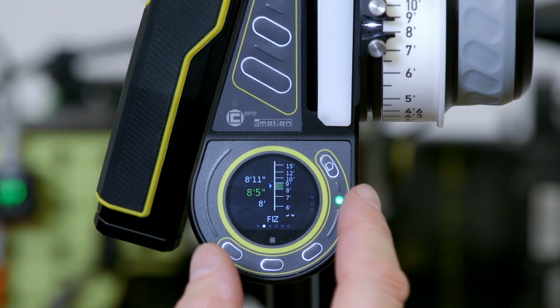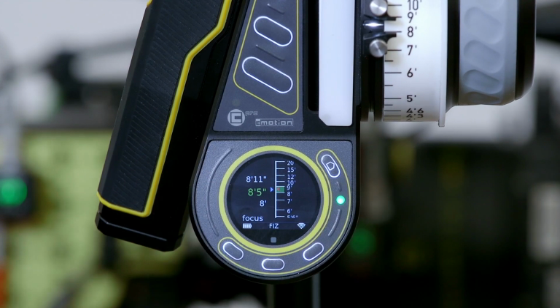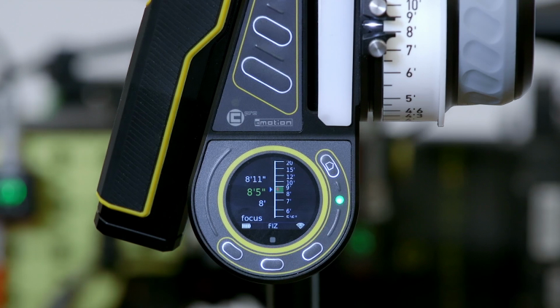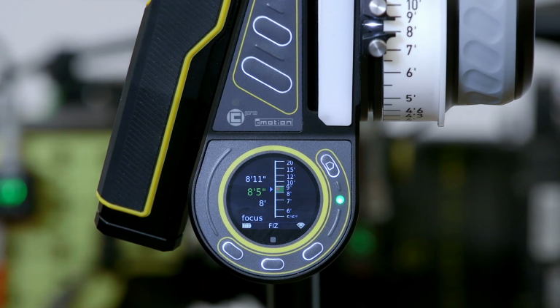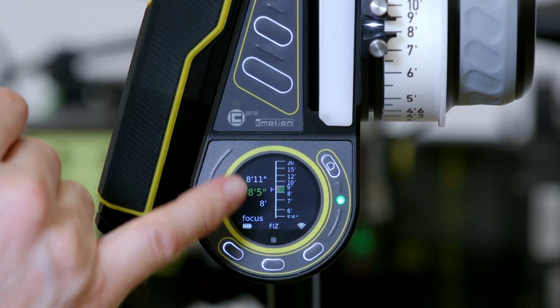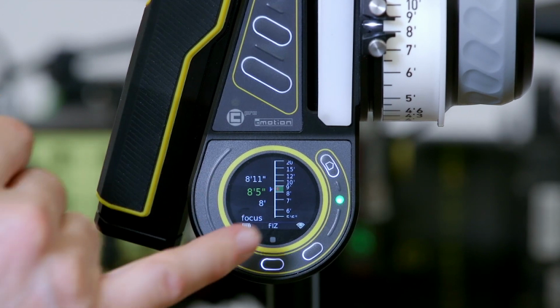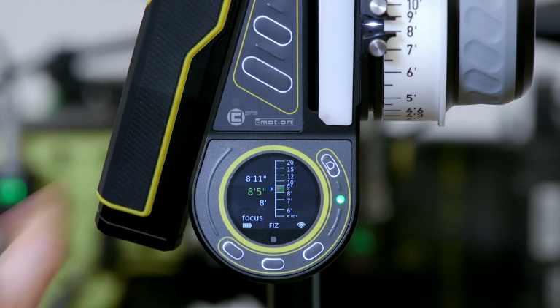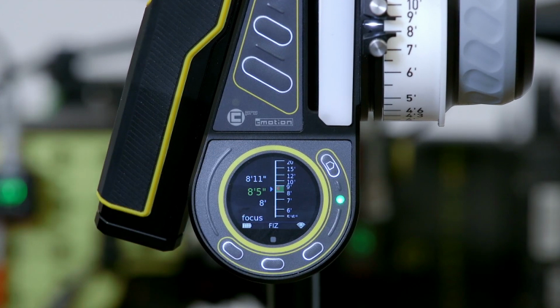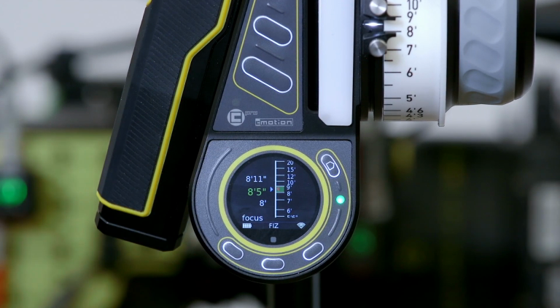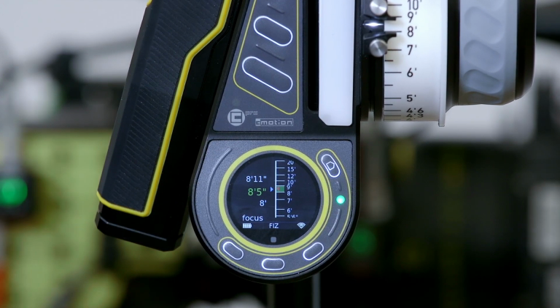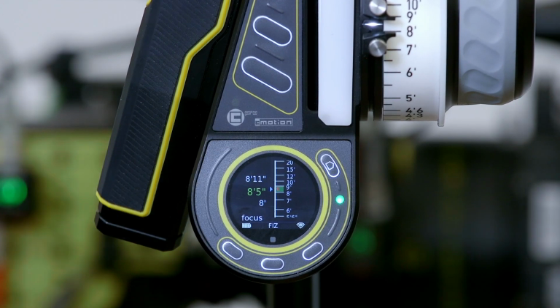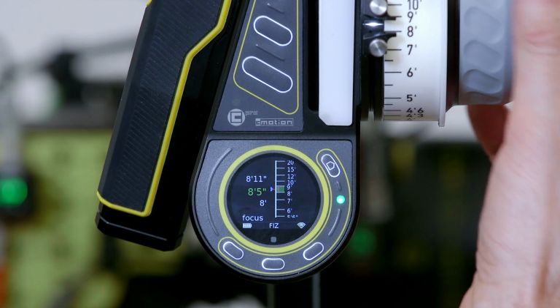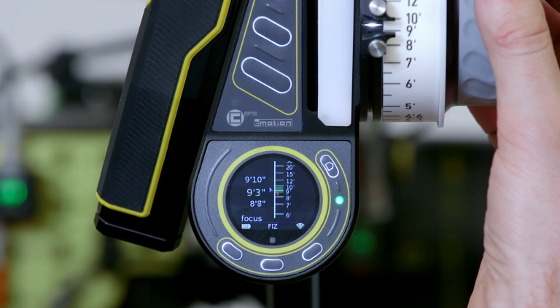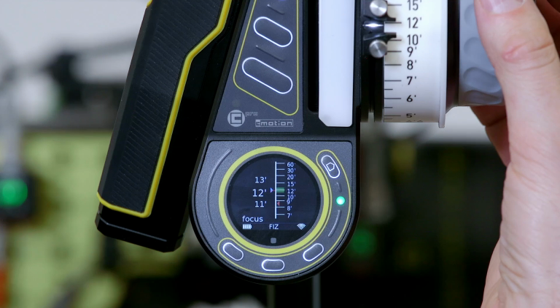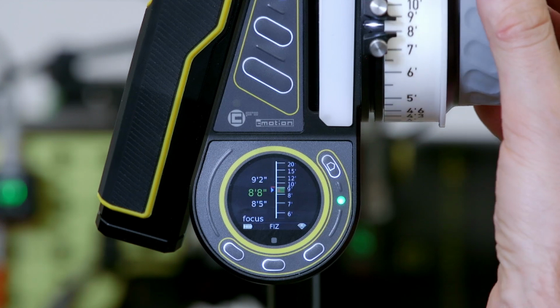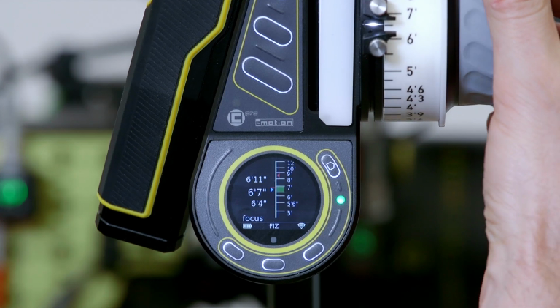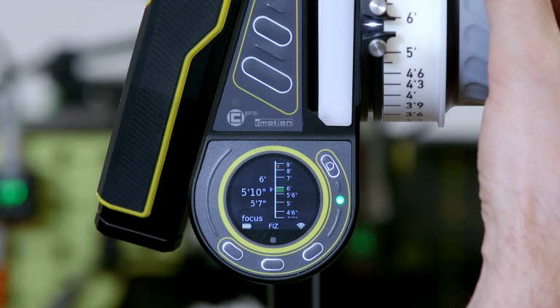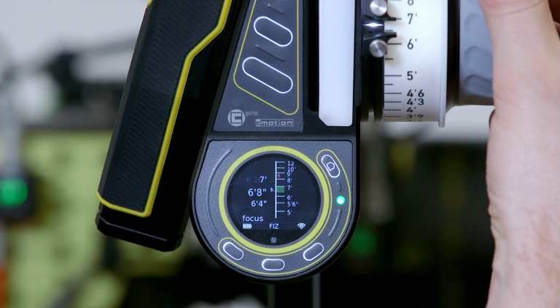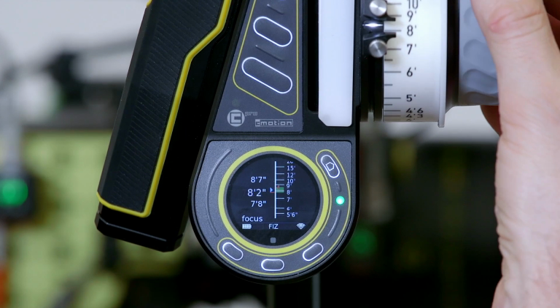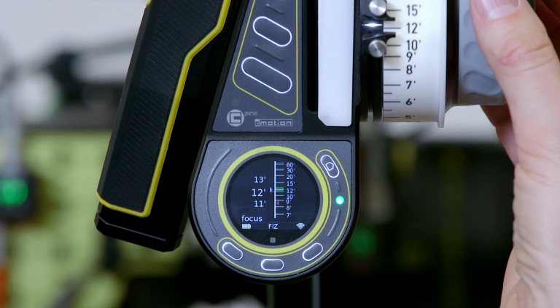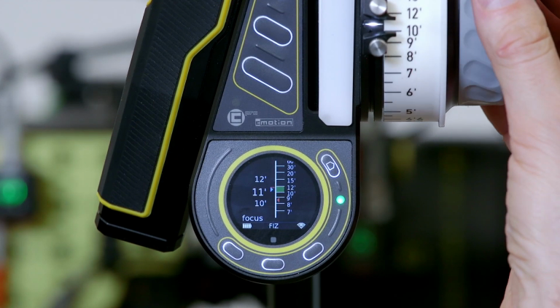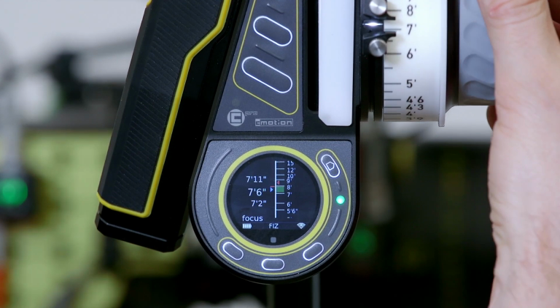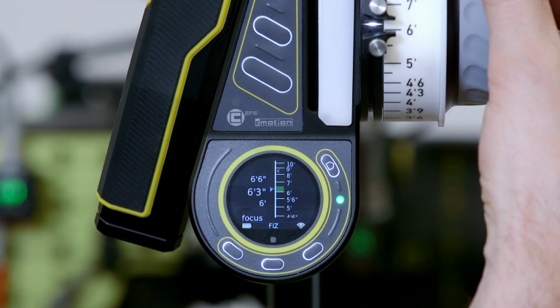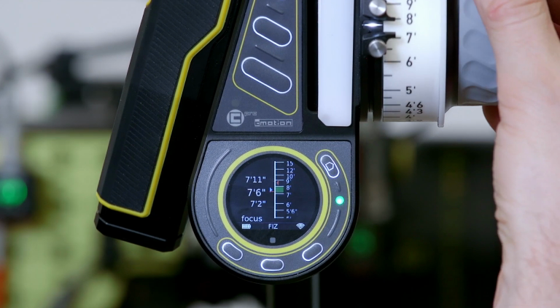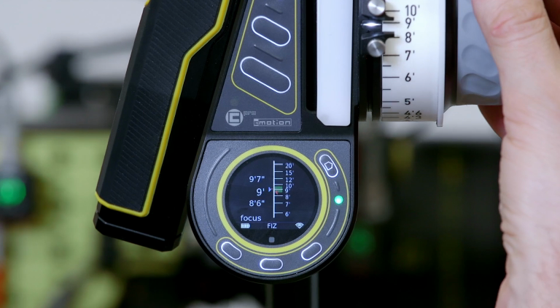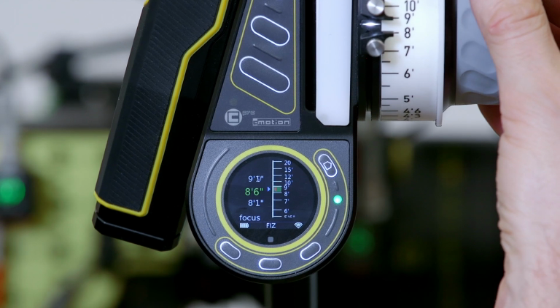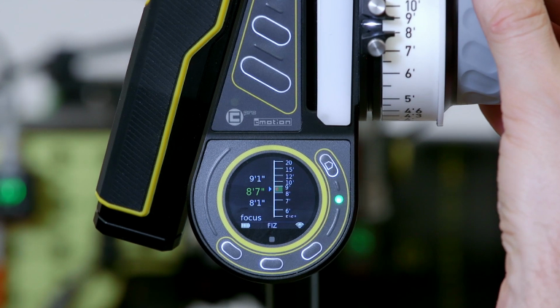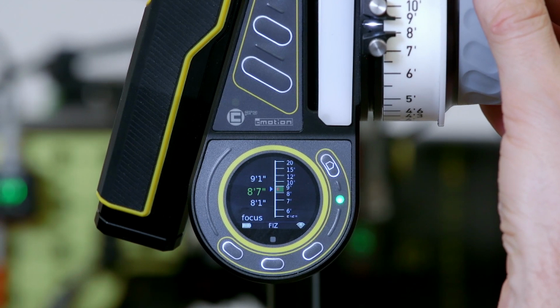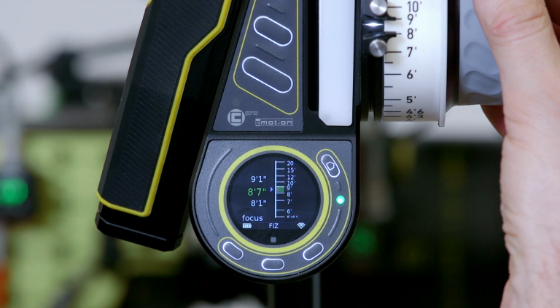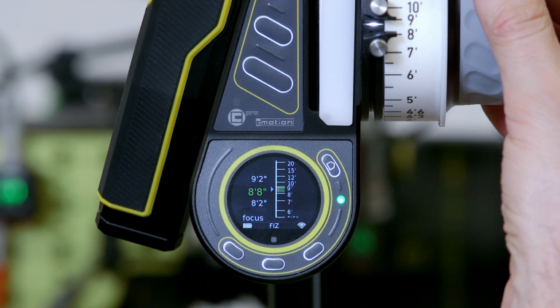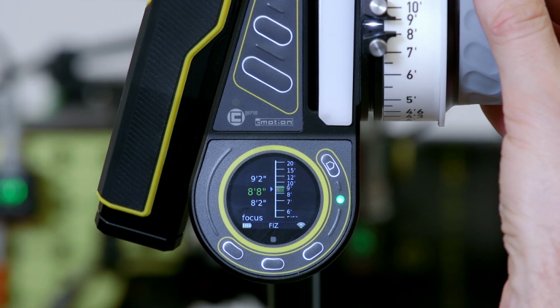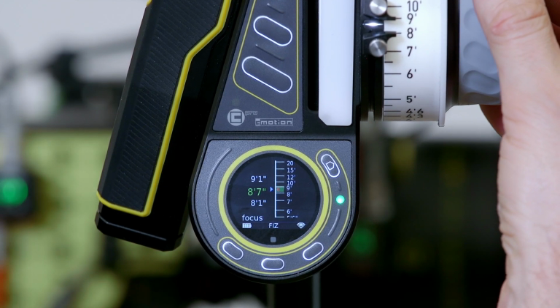If we want, we can also have that same scale displayed in a vertical orientation, with the CineRT distance information being indicated in the red triangle.